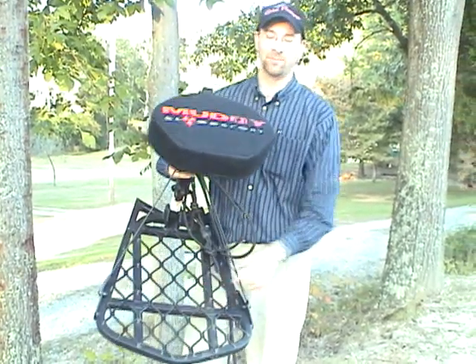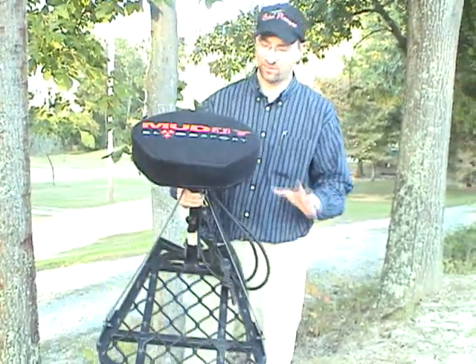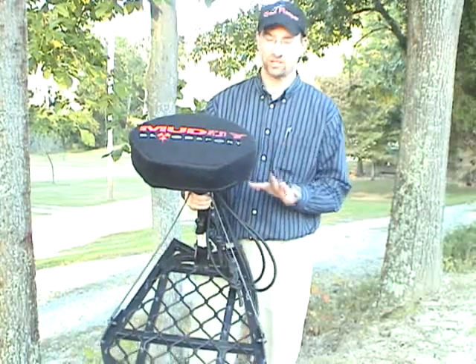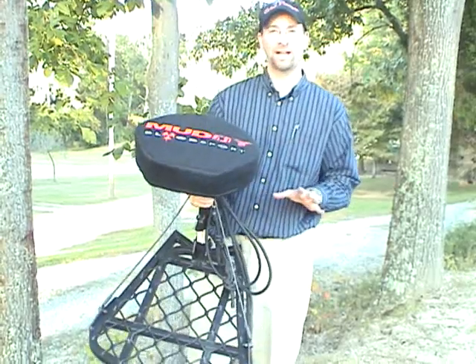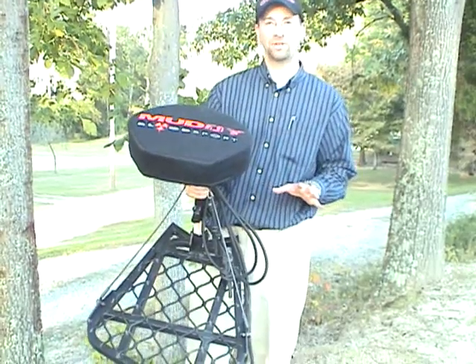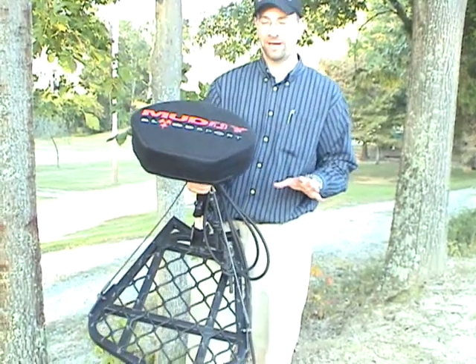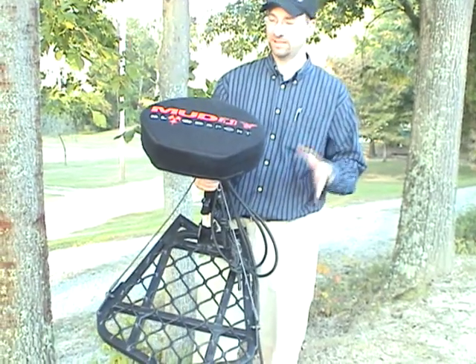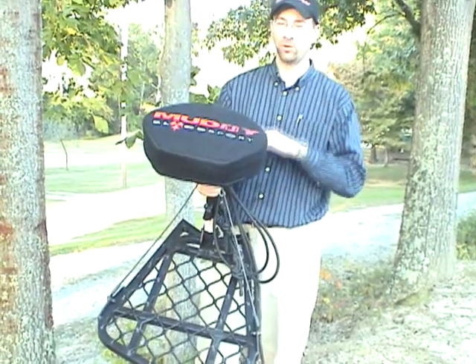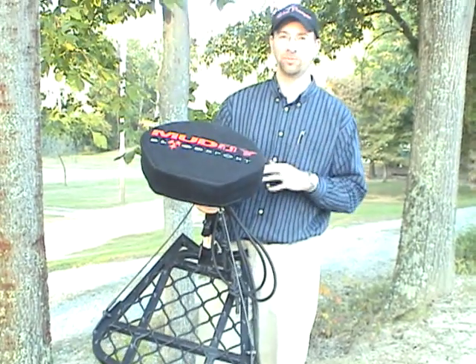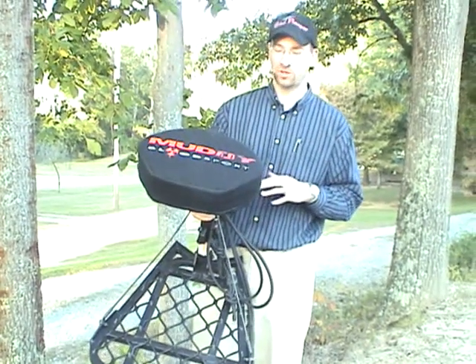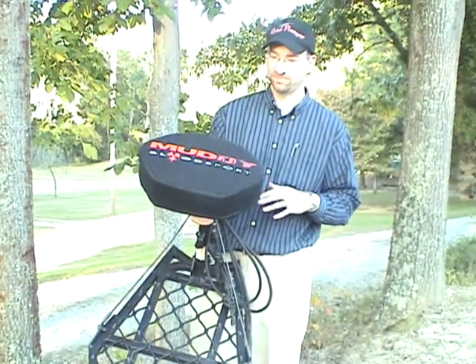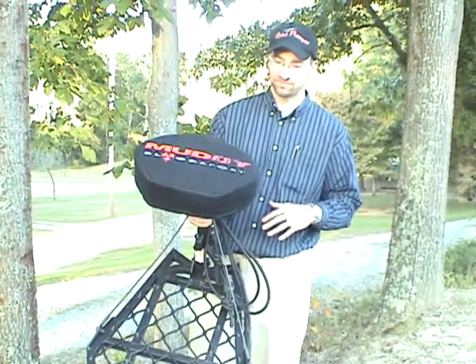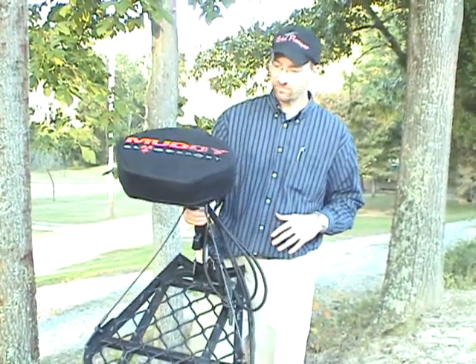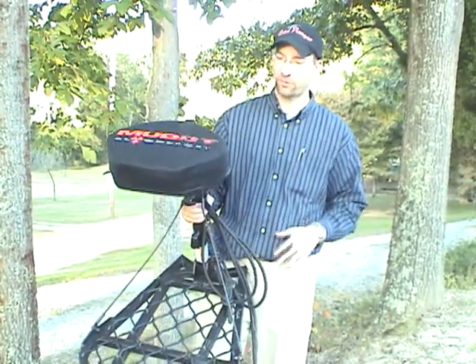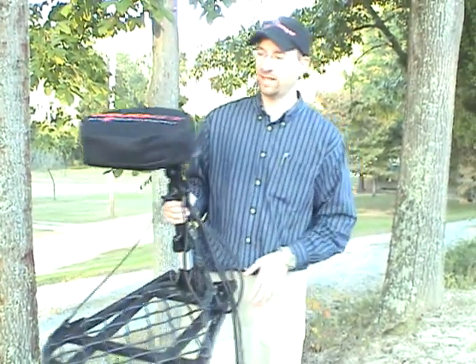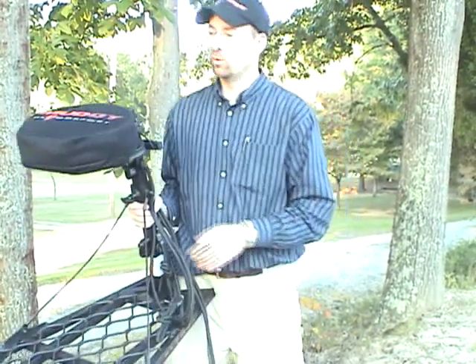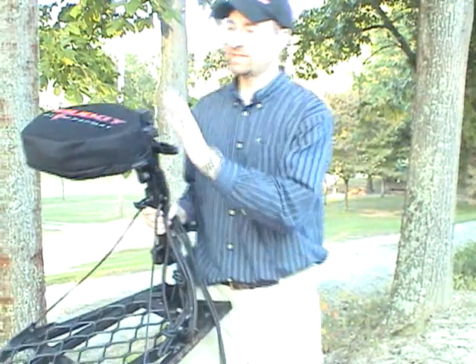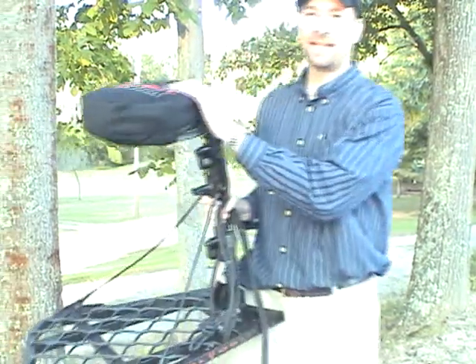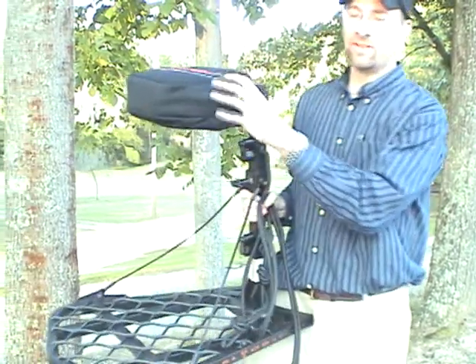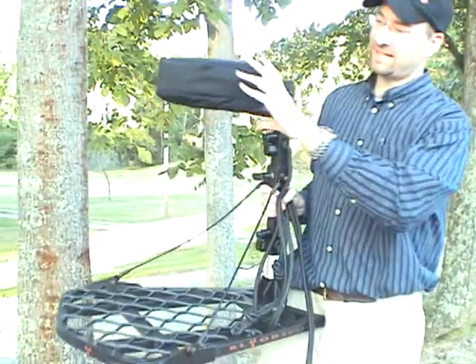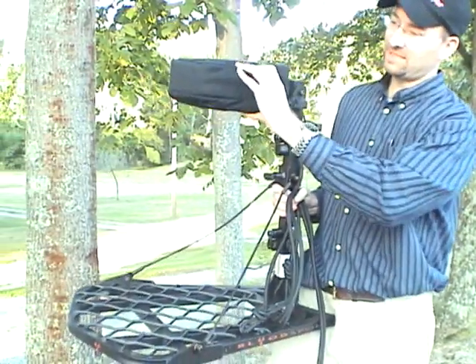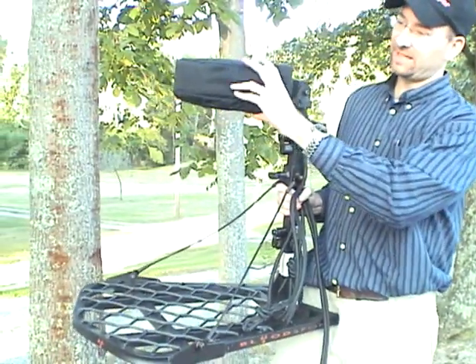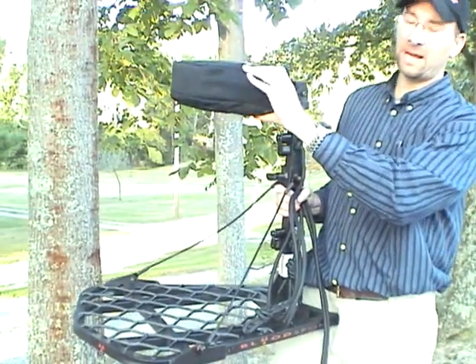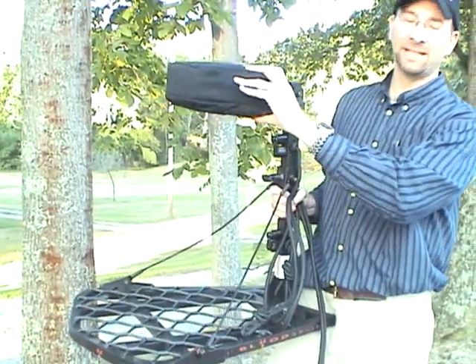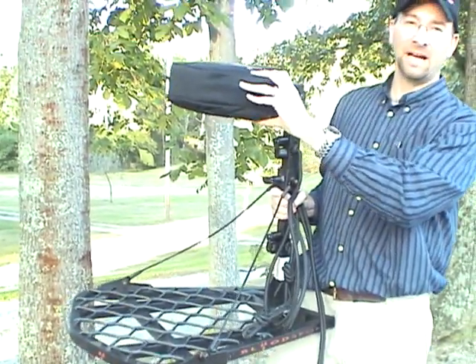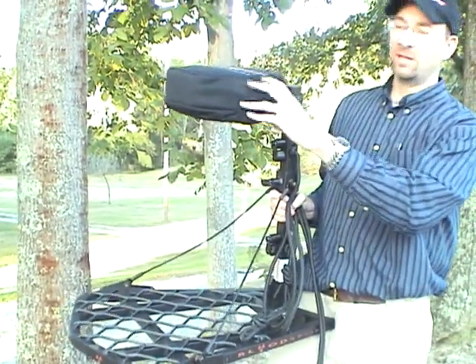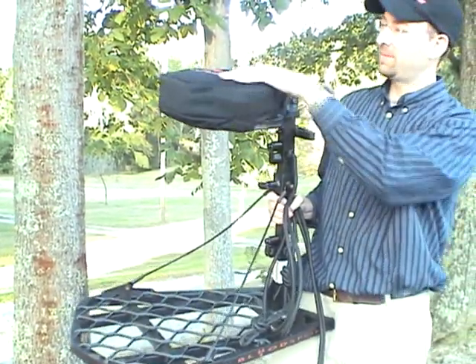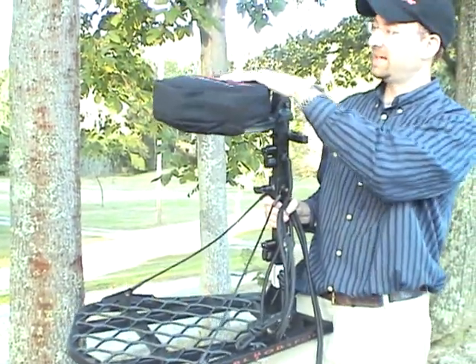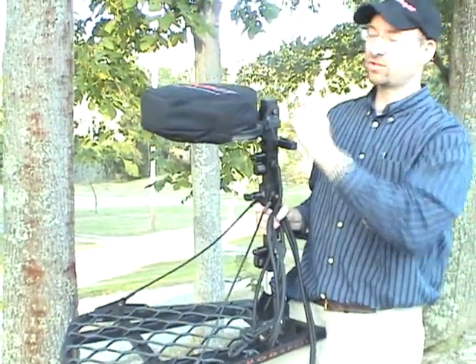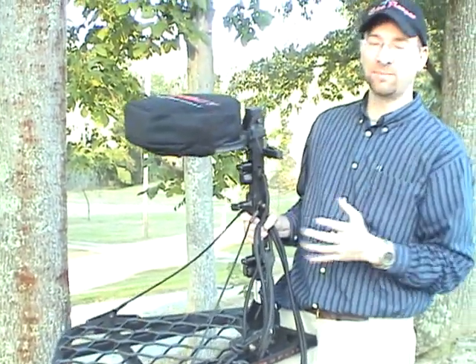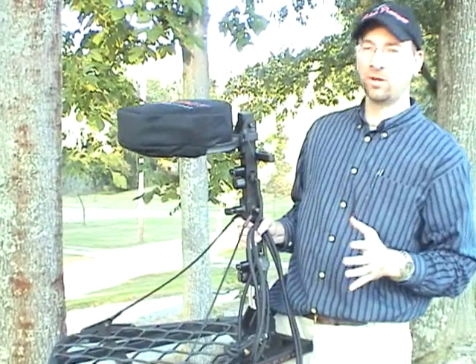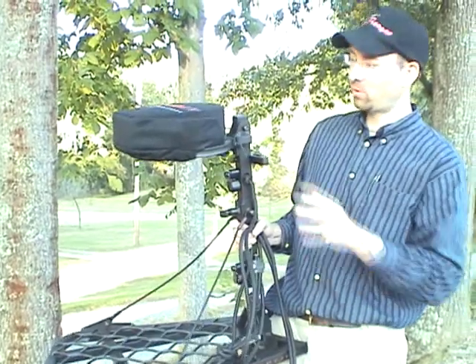The stand weighs right at 13 pounds and it's all aluminum construction. The first thing we'll look at is the seat. The seat is nice, thick, padded, laminated — just like Muddy's known for.